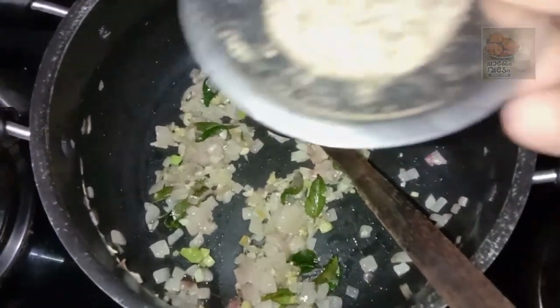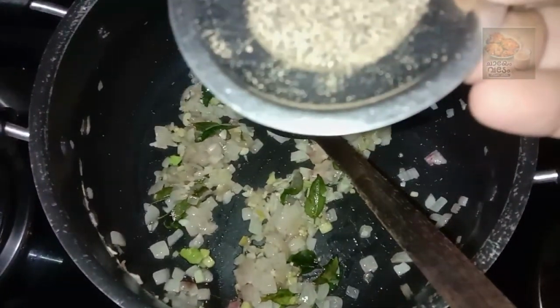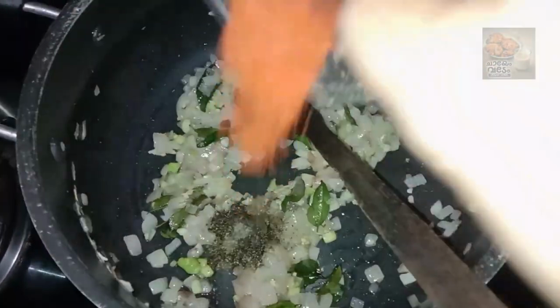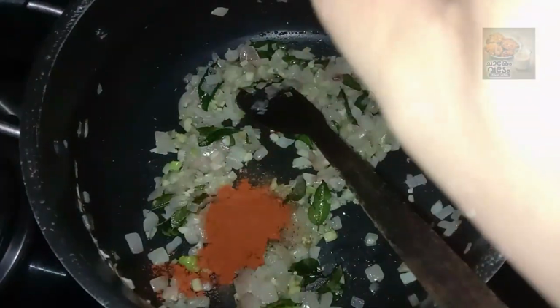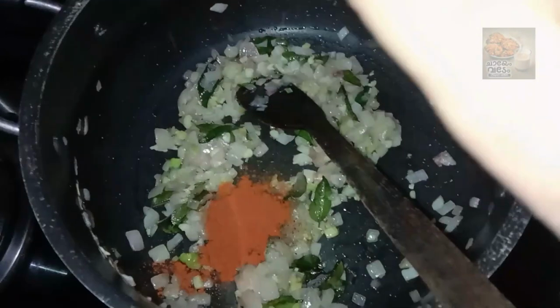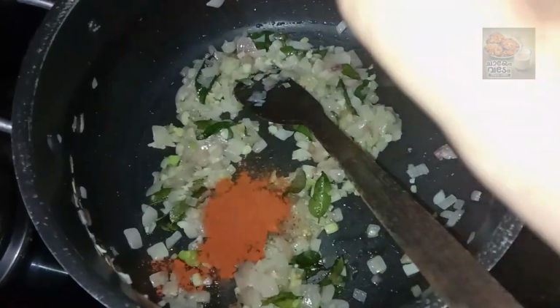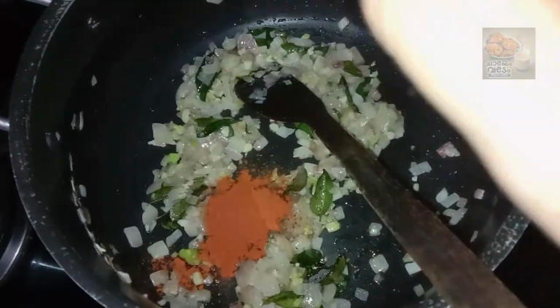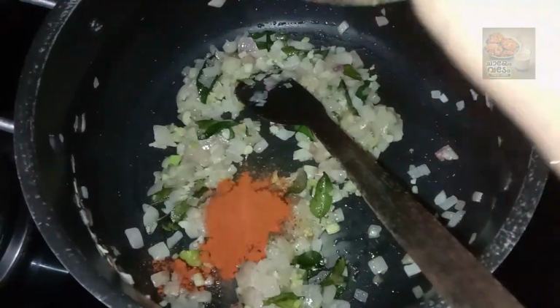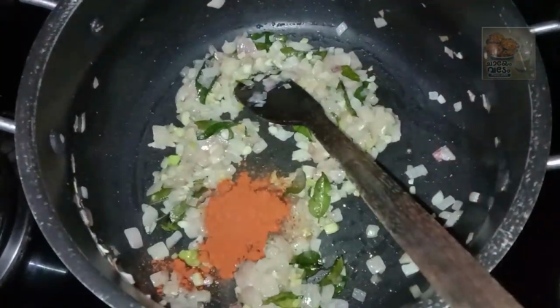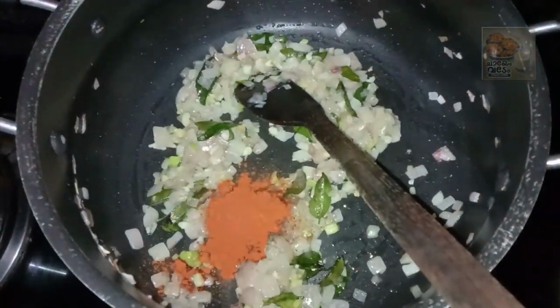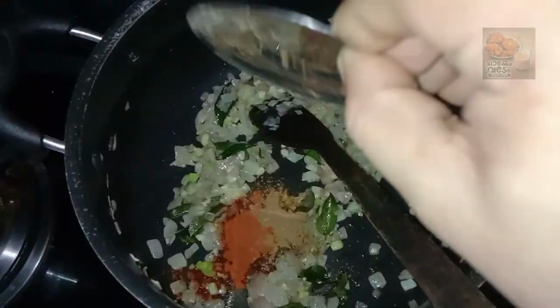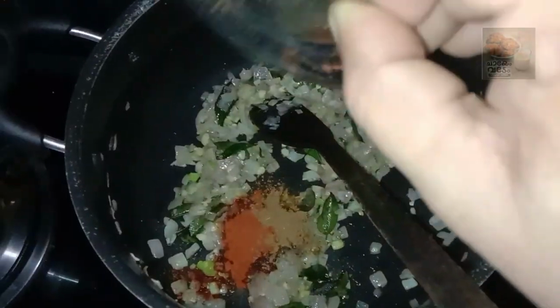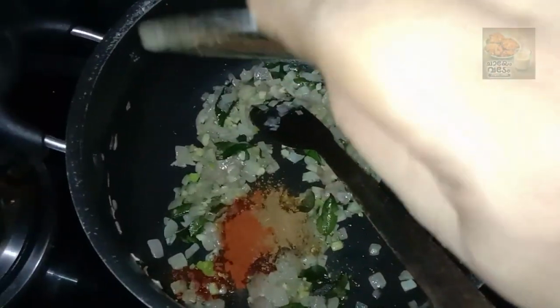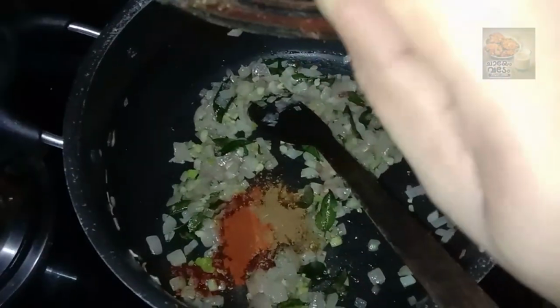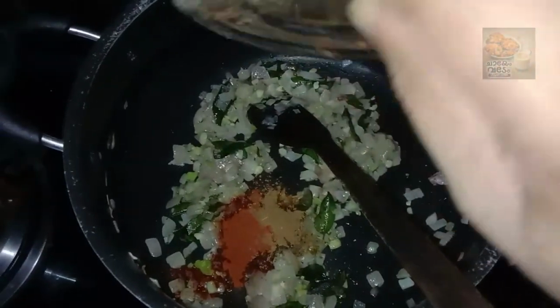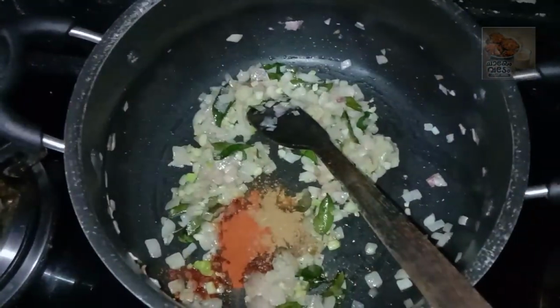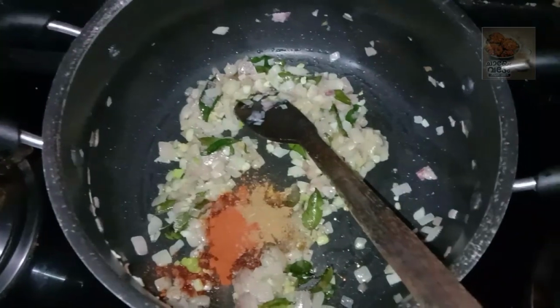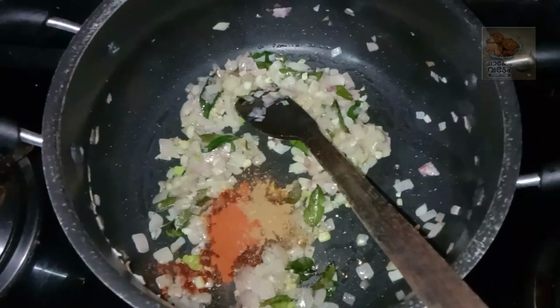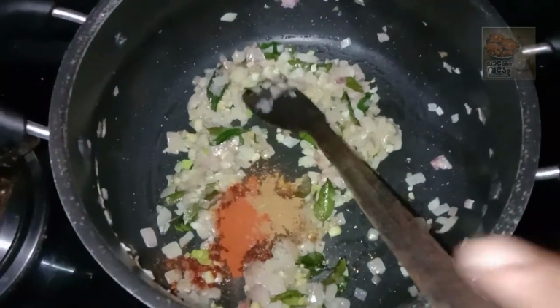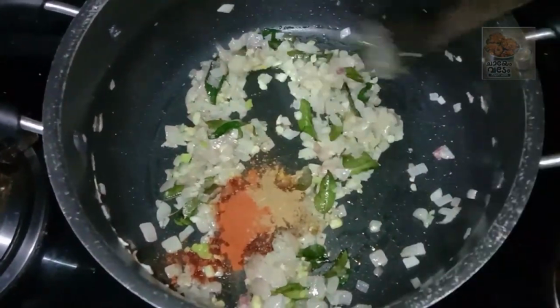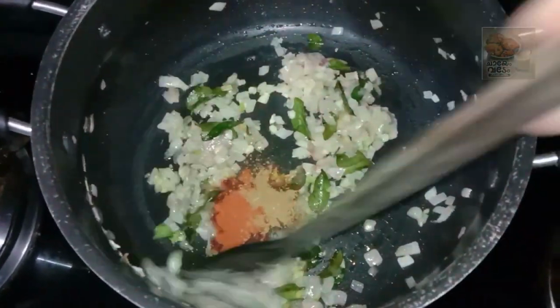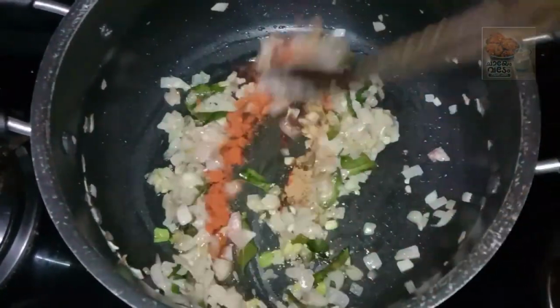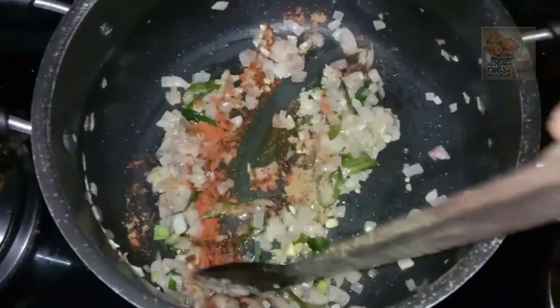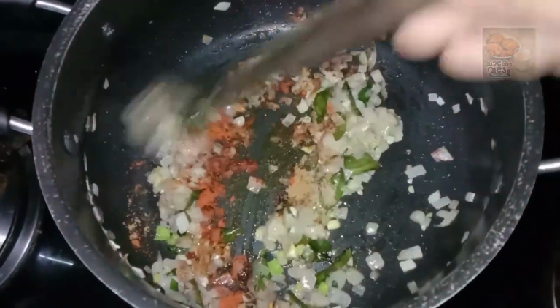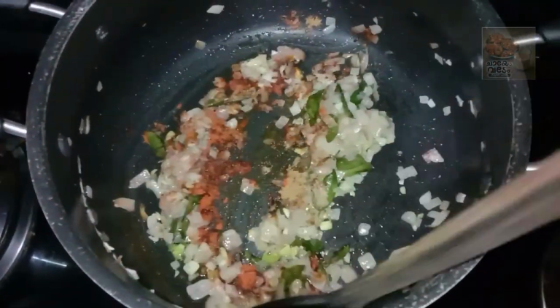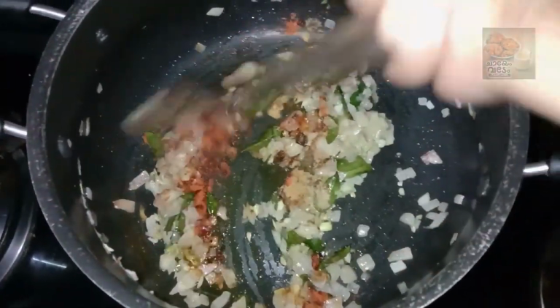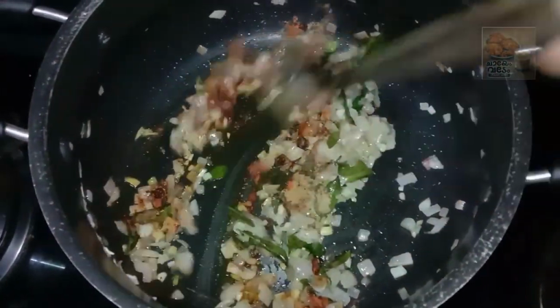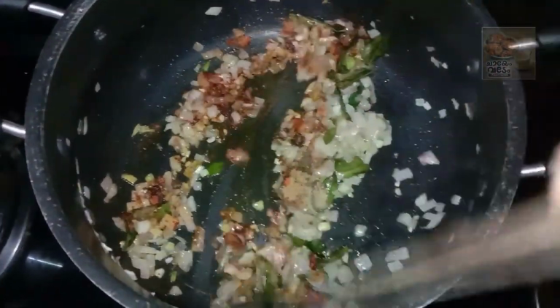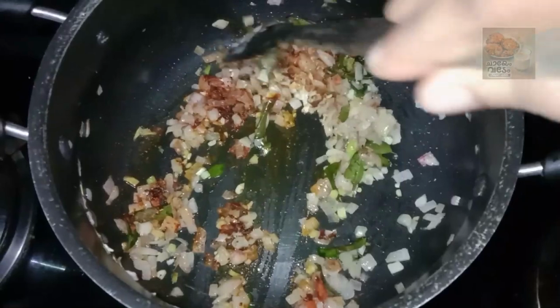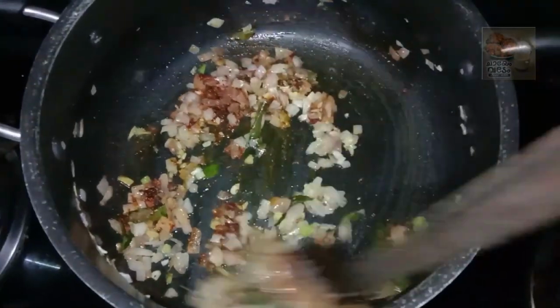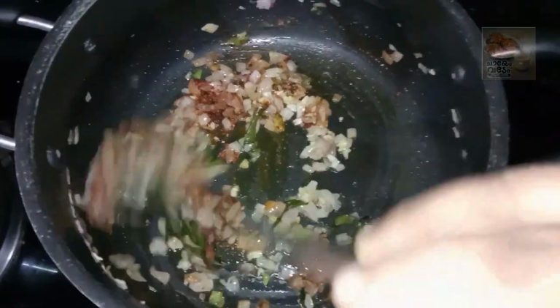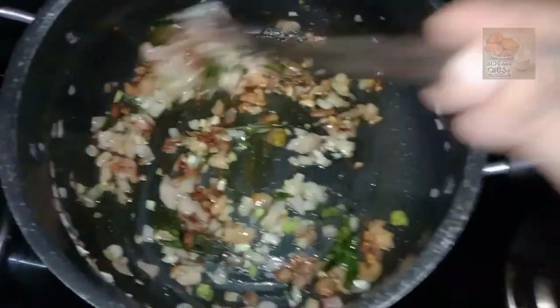I should add 1 teaspoon of cake in it. That's why I add 1 teaspoon, then 2 teaspoons of cake. That's how we put this in it. We need to add a delicious cake in it.